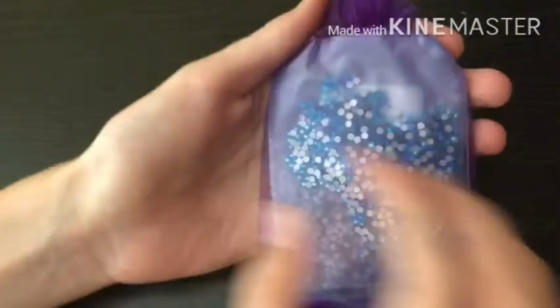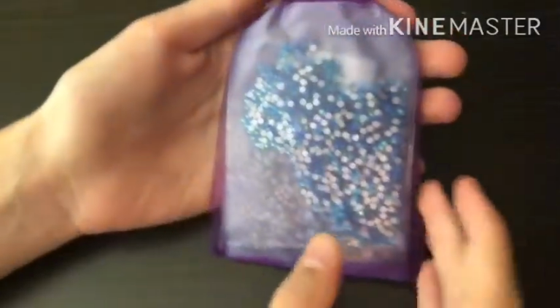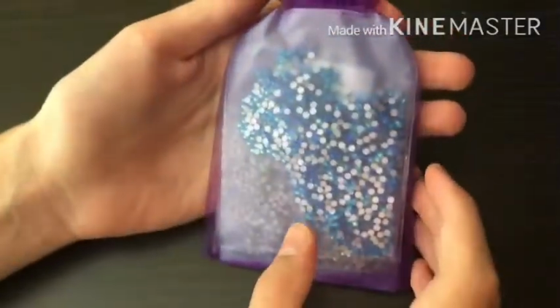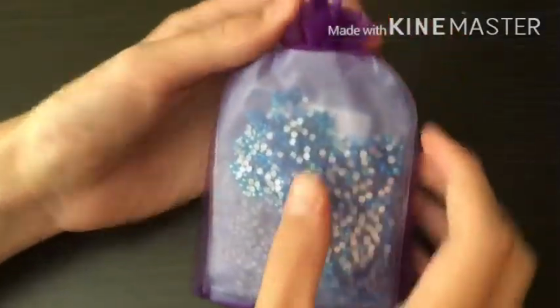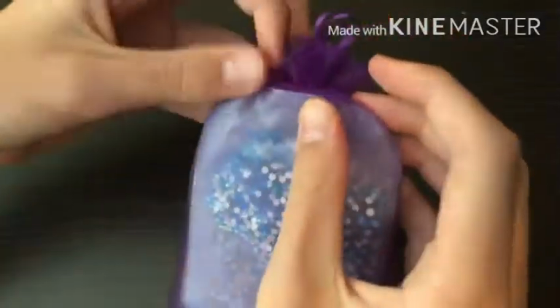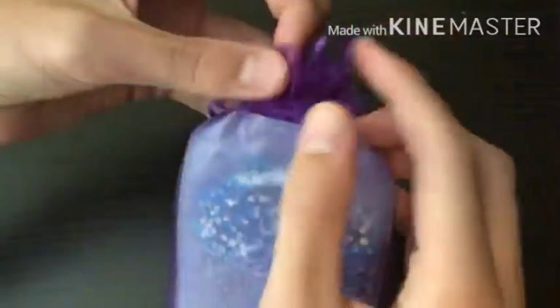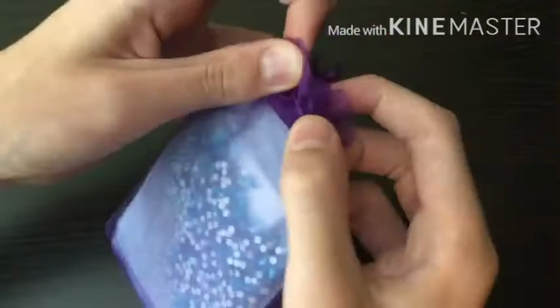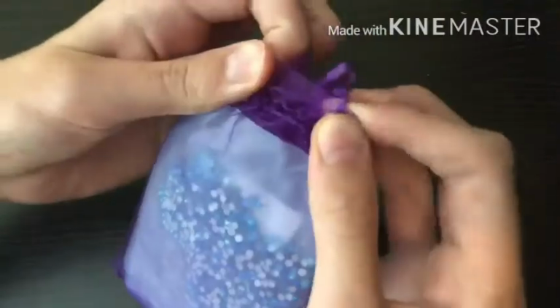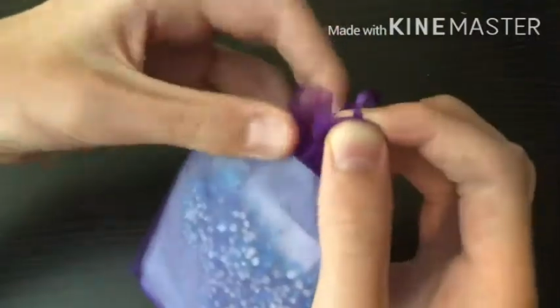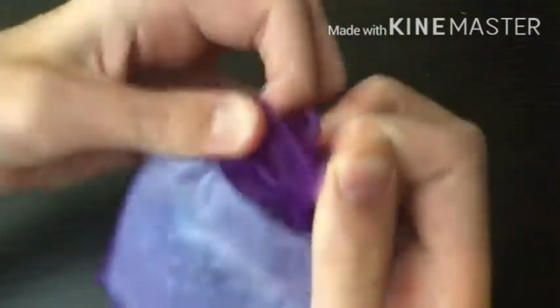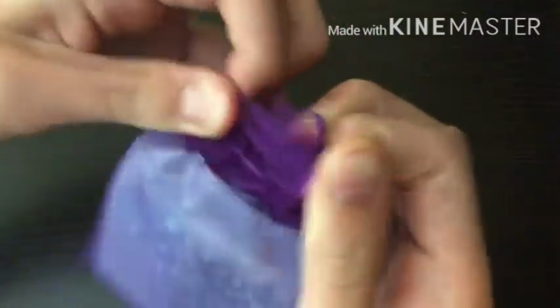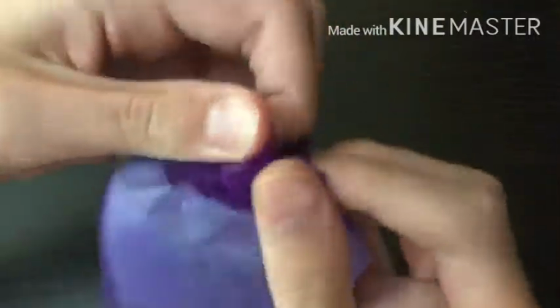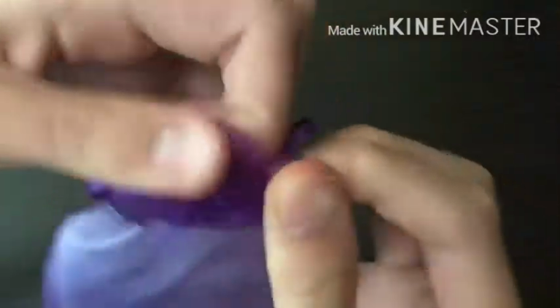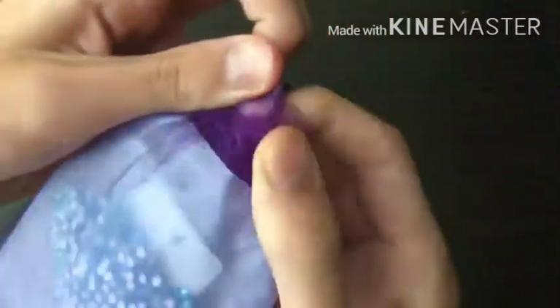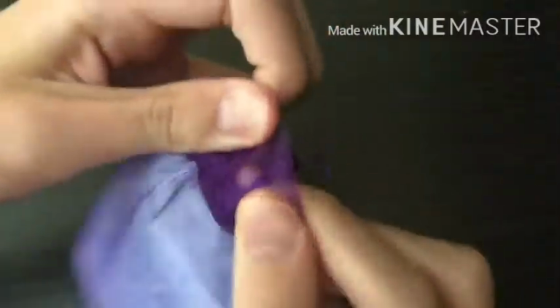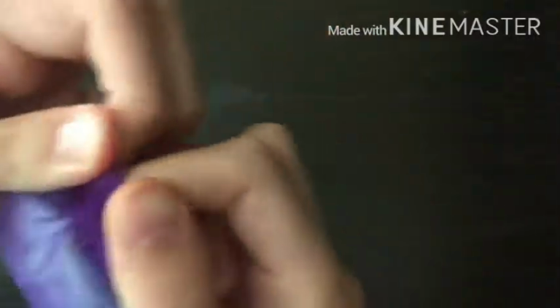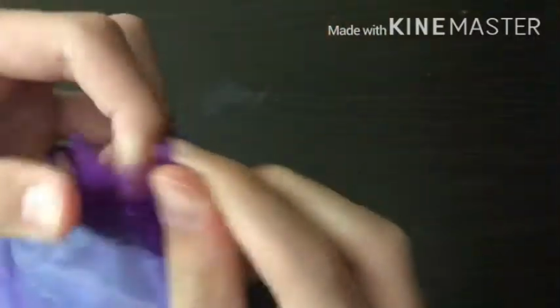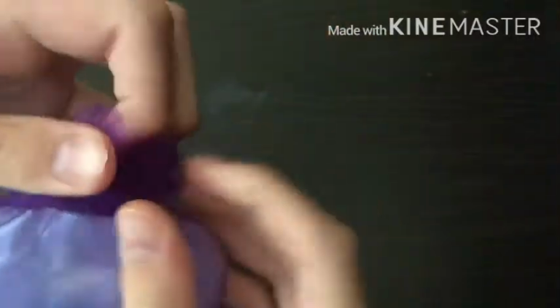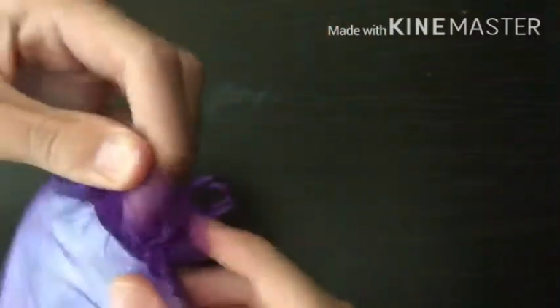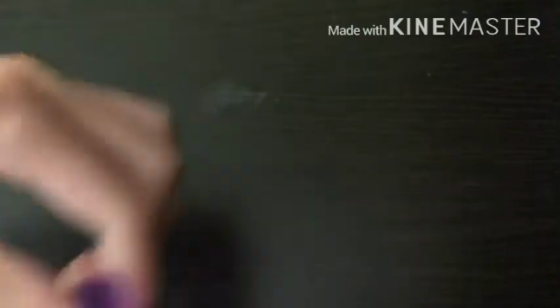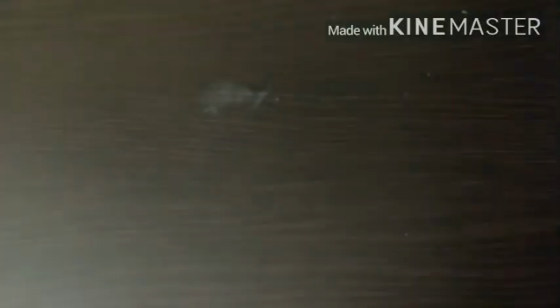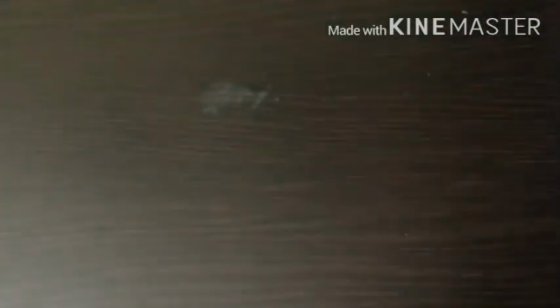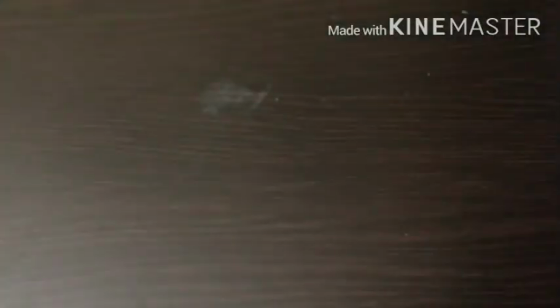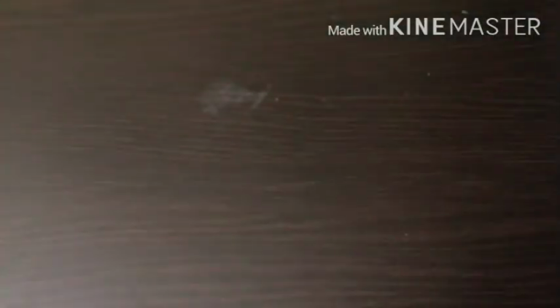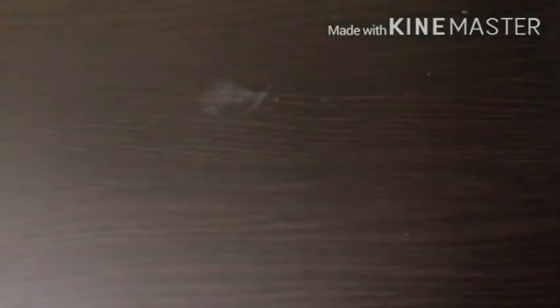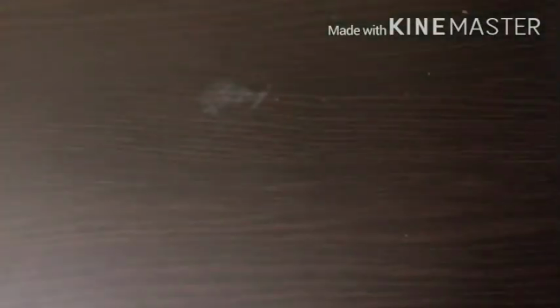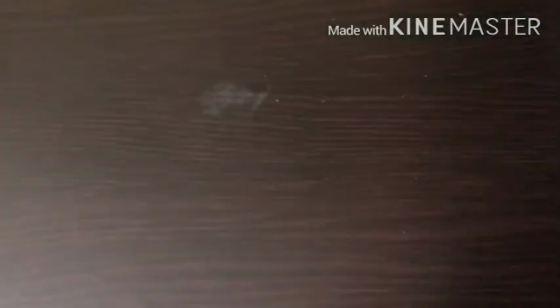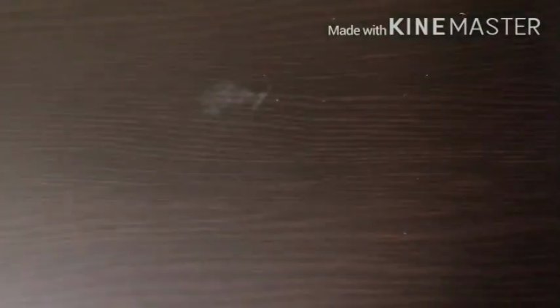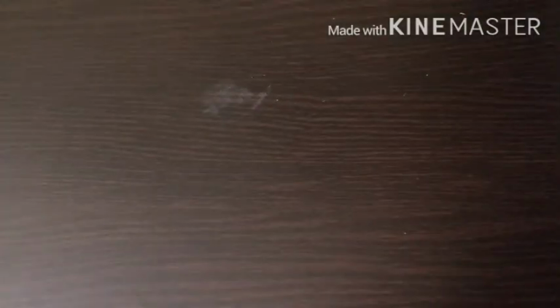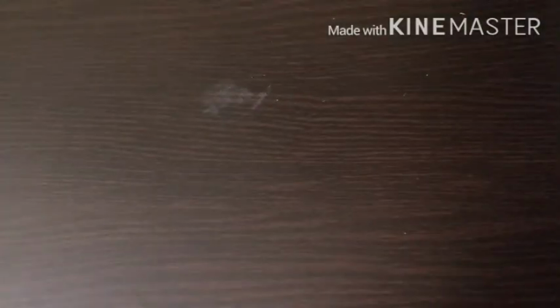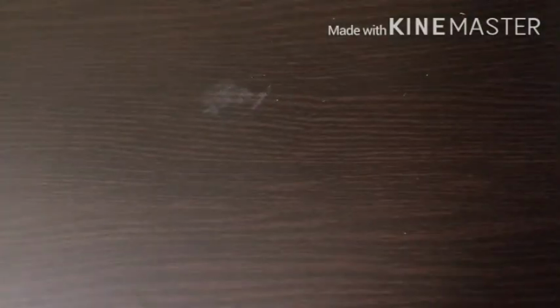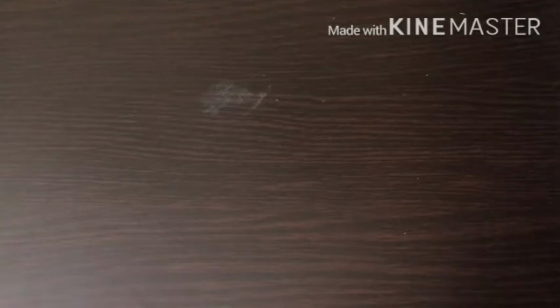It comes in this really nice bag and we're just gonna try to open this up. You guys are a lot closer than usual because I'm not showing a diamond painting. Oh, I see — it's tied in a knot.